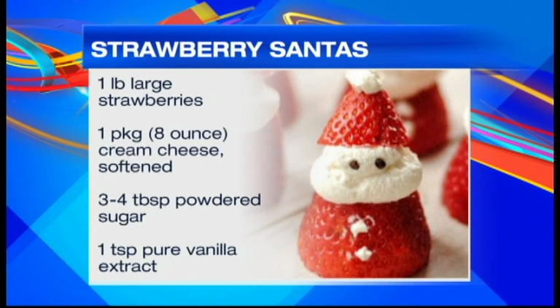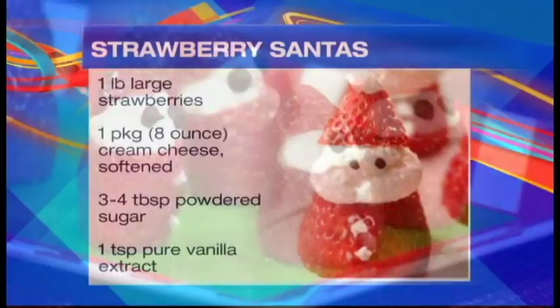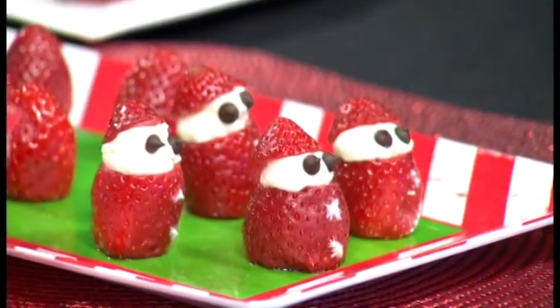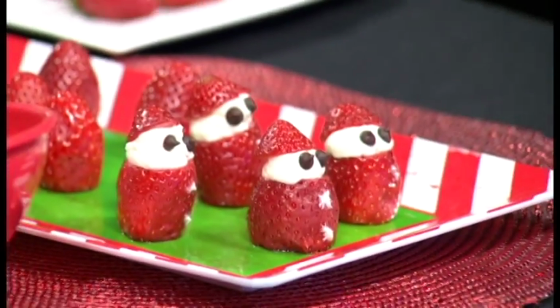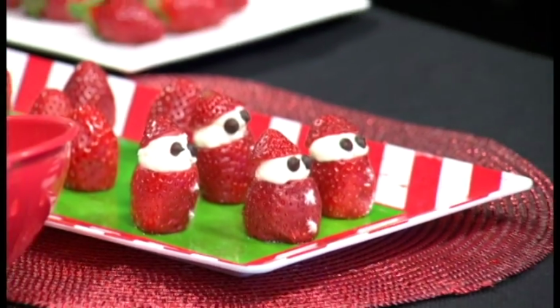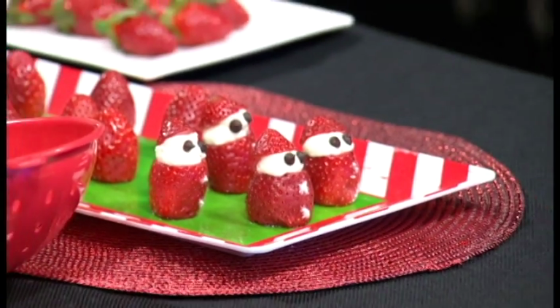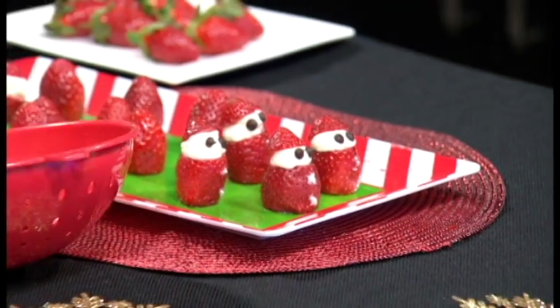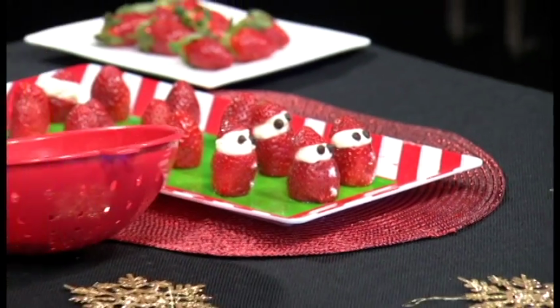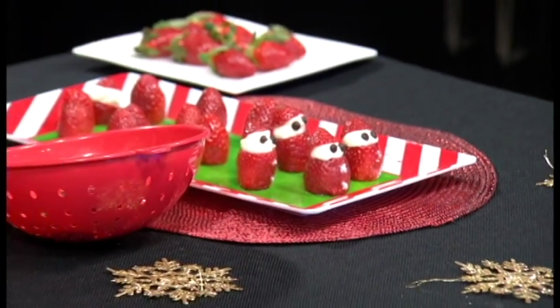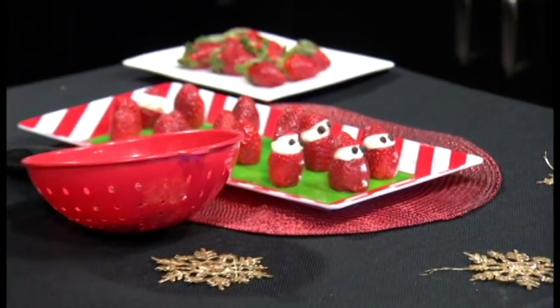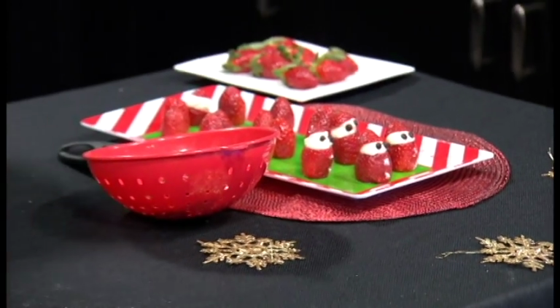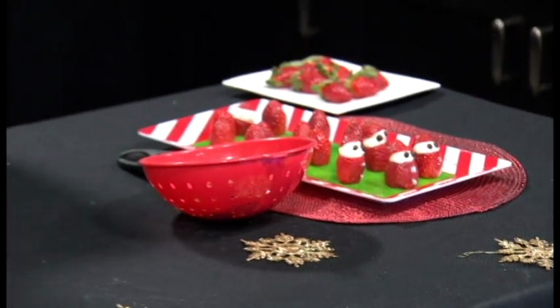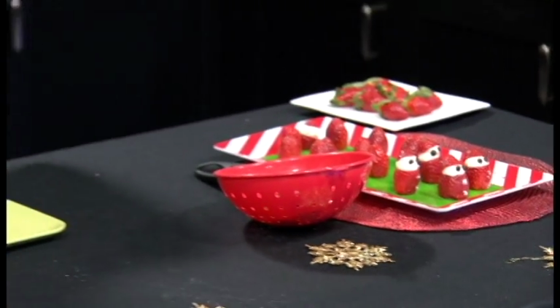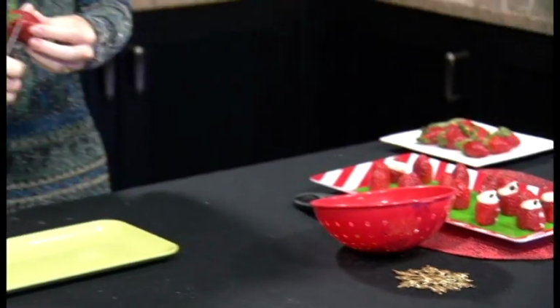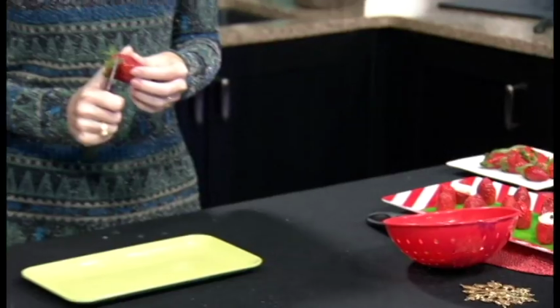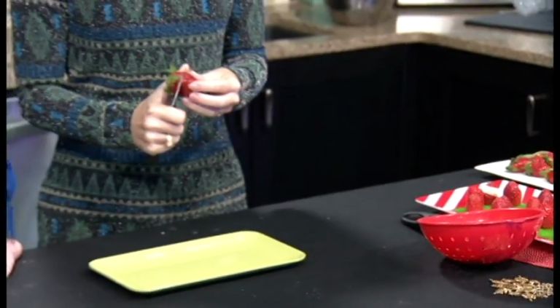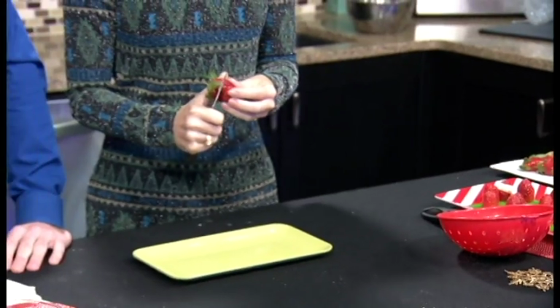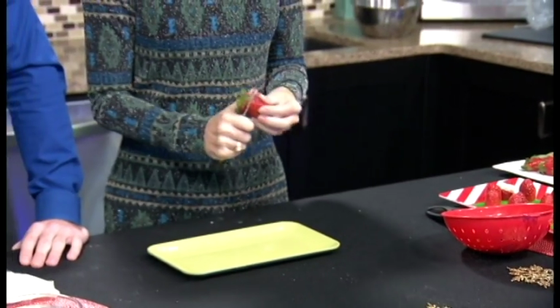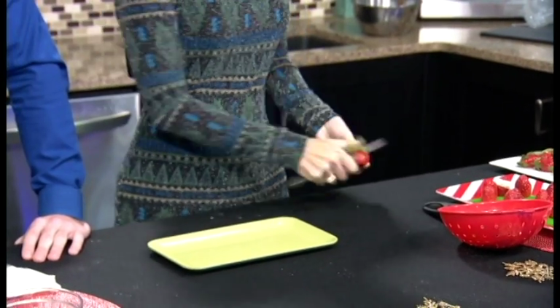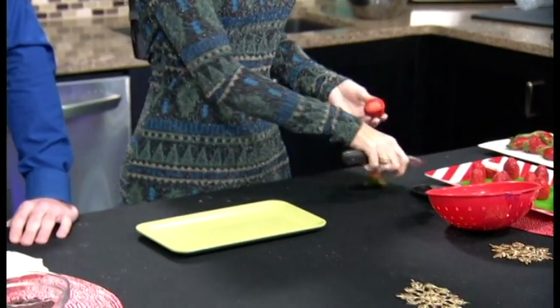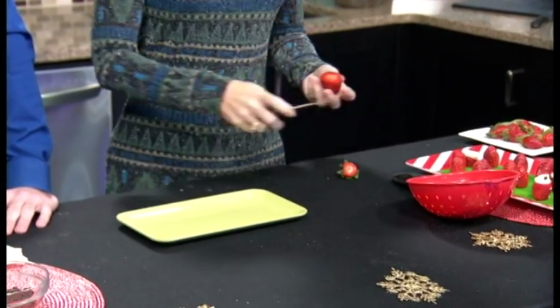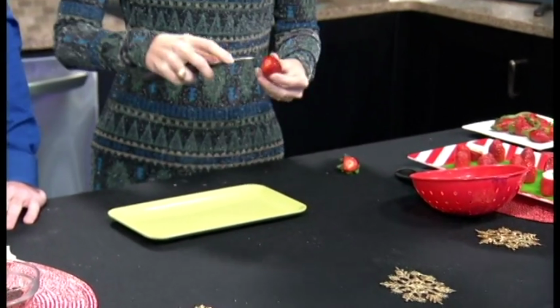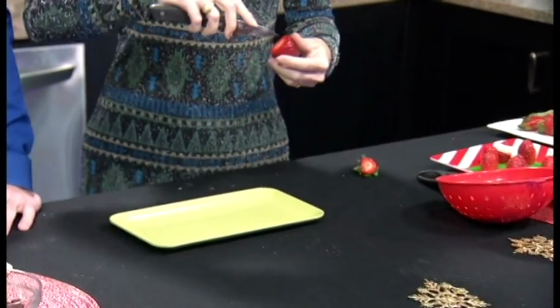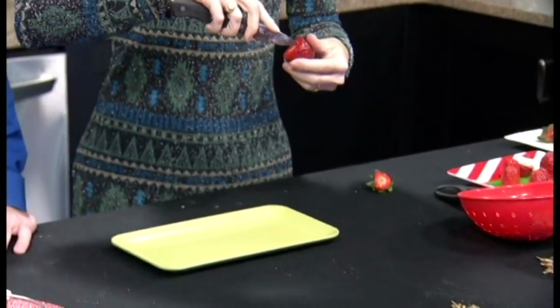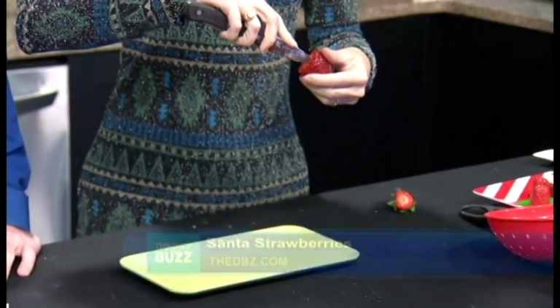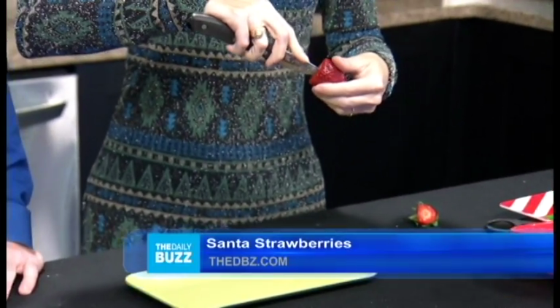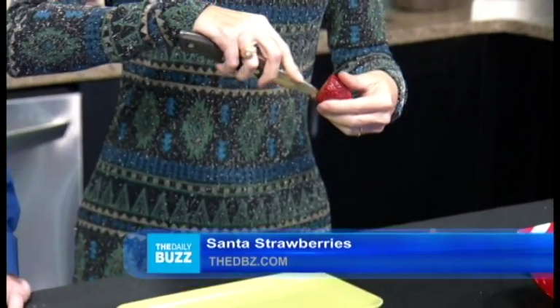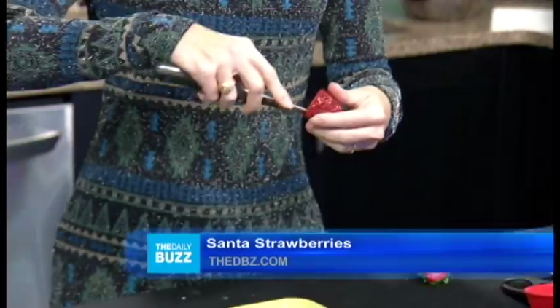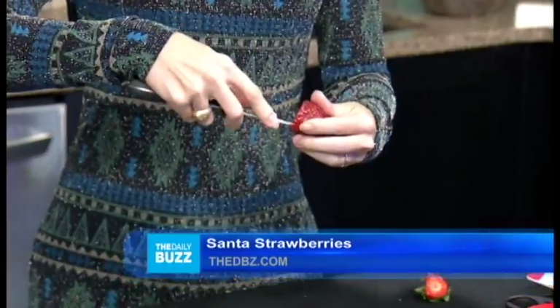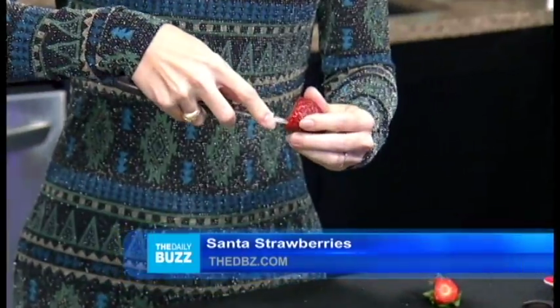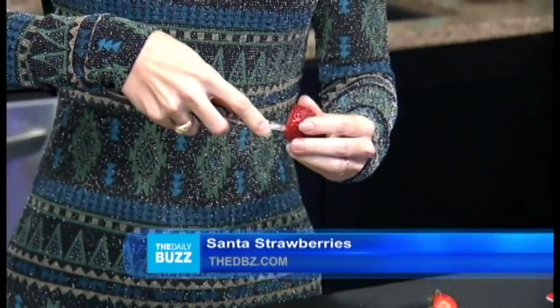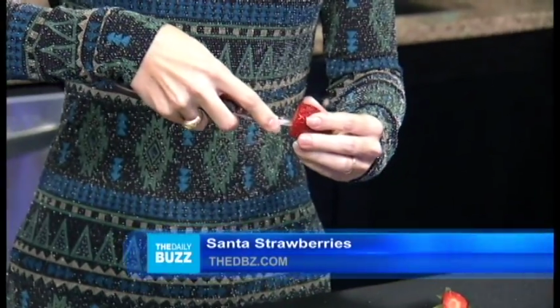What you're going to do is clean the strawberries, then grab one and just kind of take off the top. They let you play with the knife, which is kind of scary.